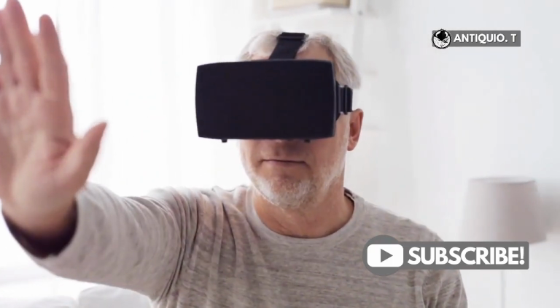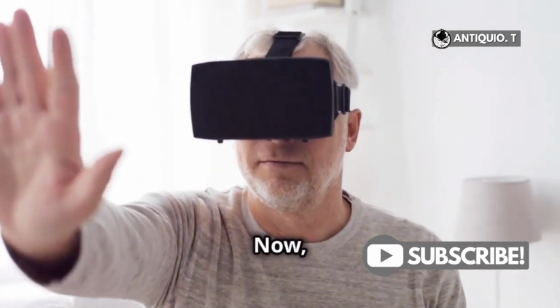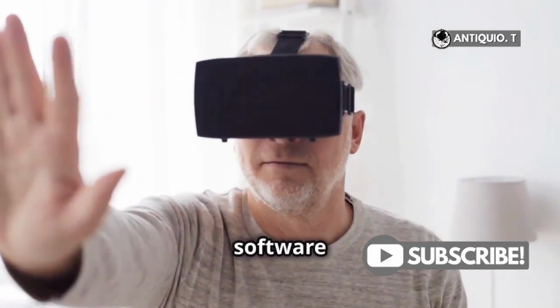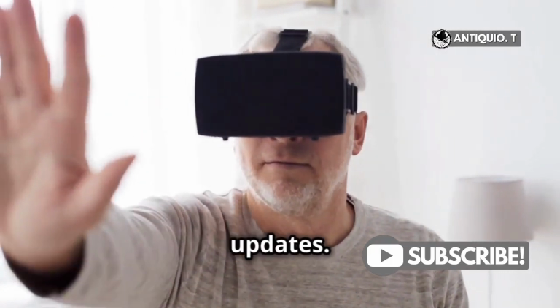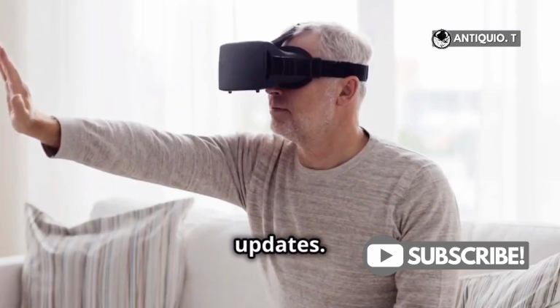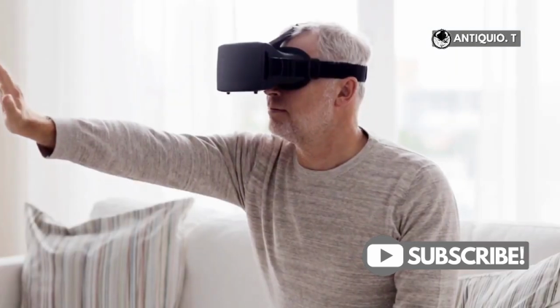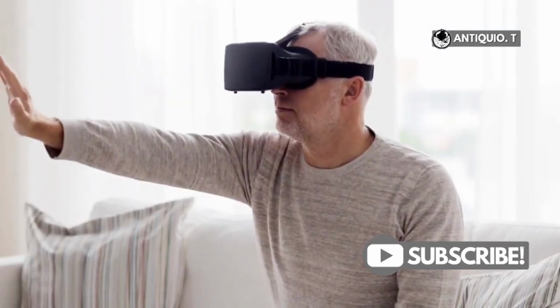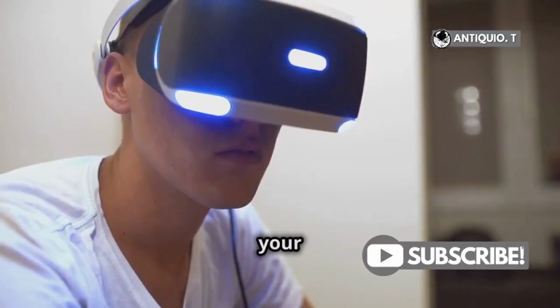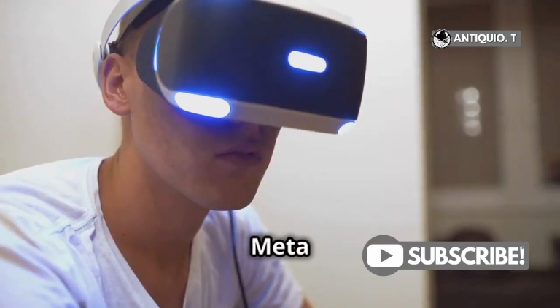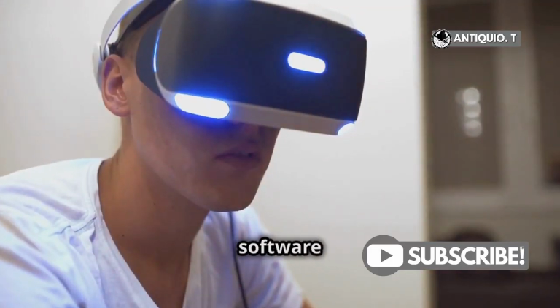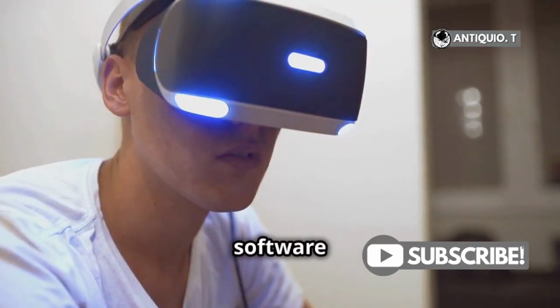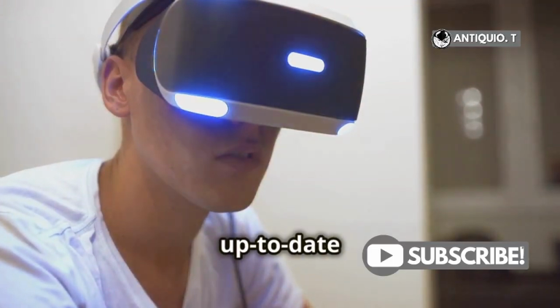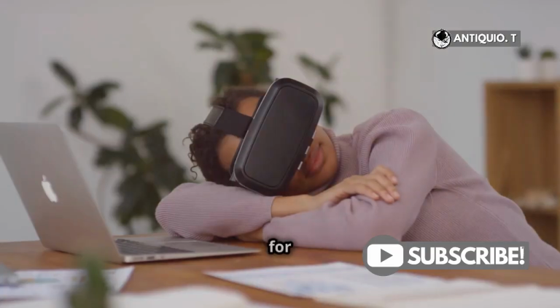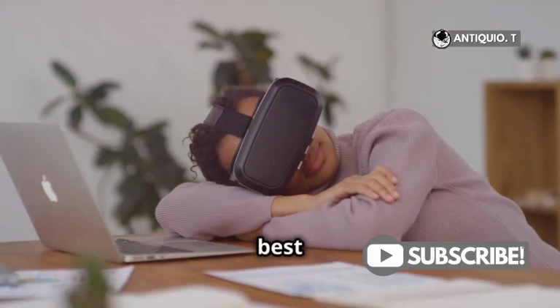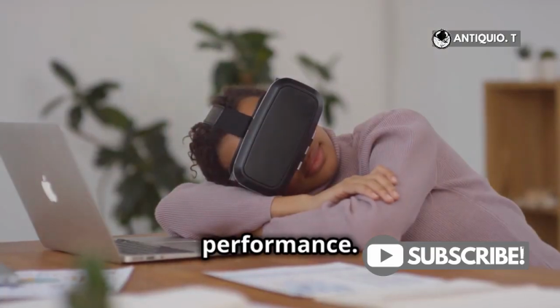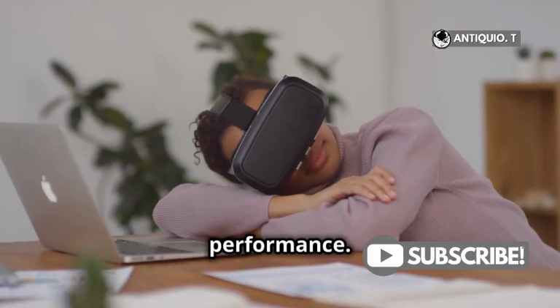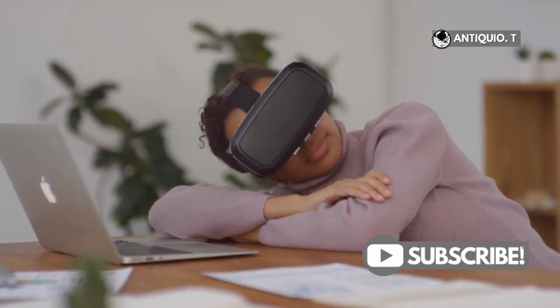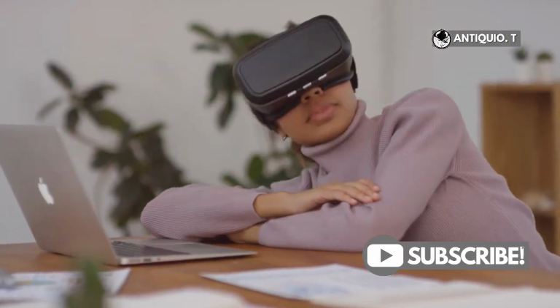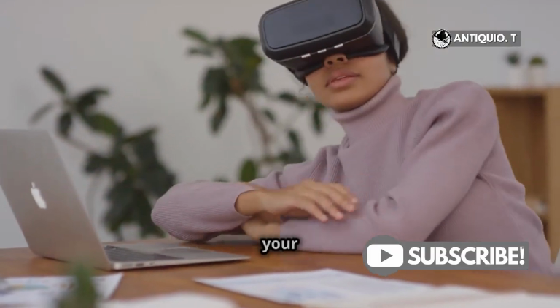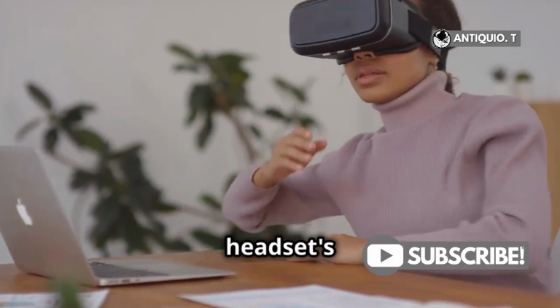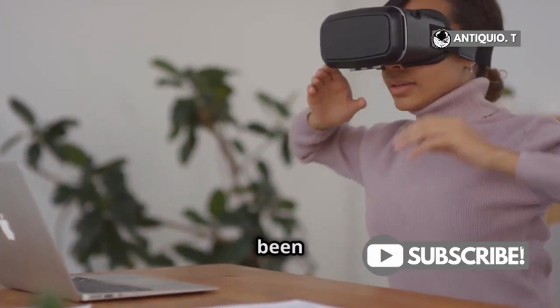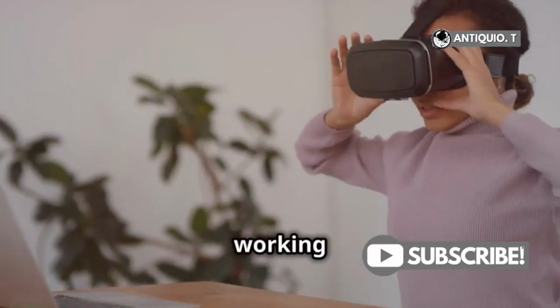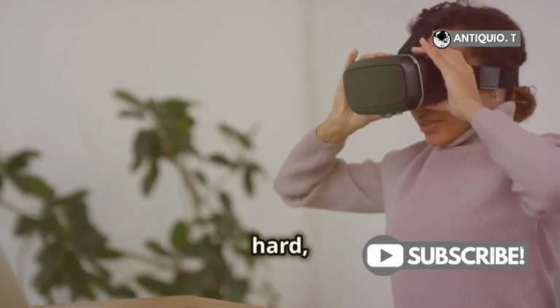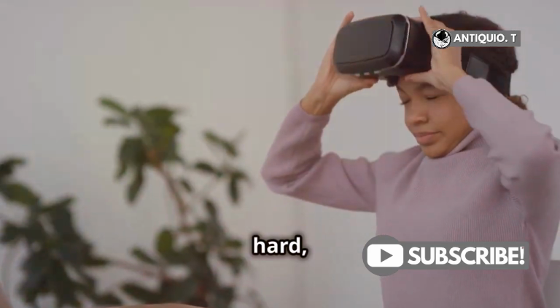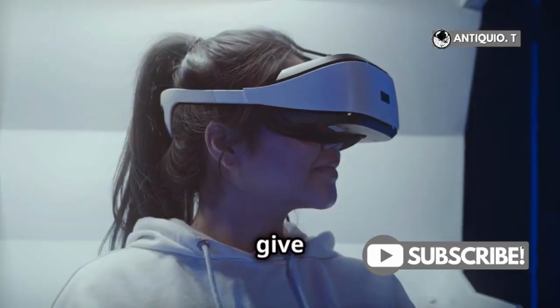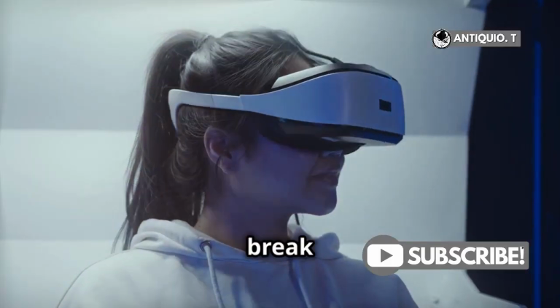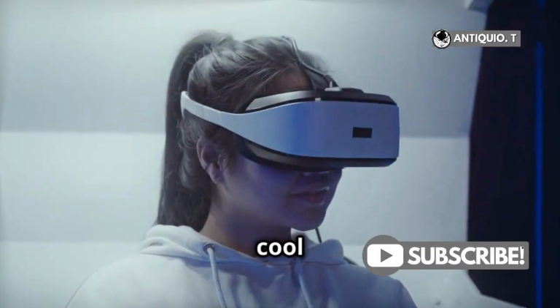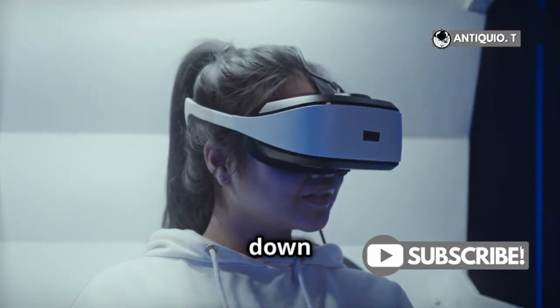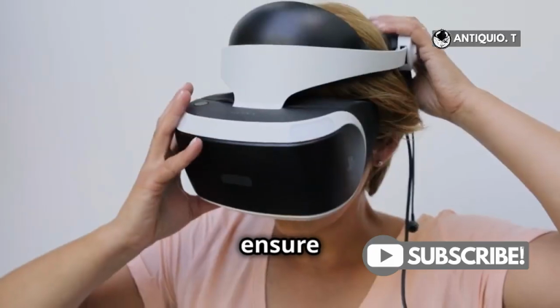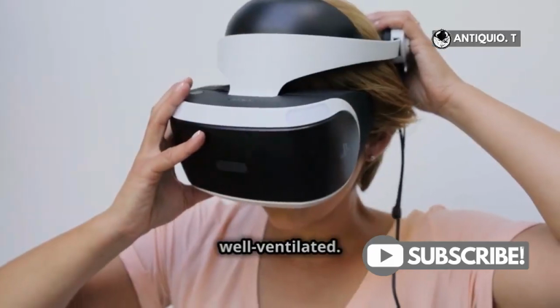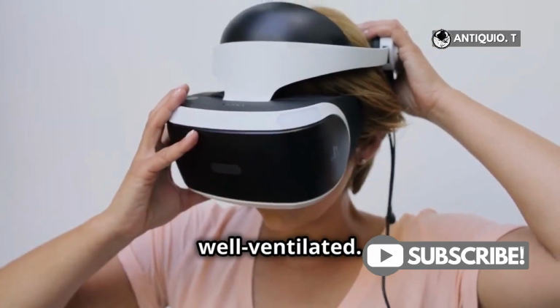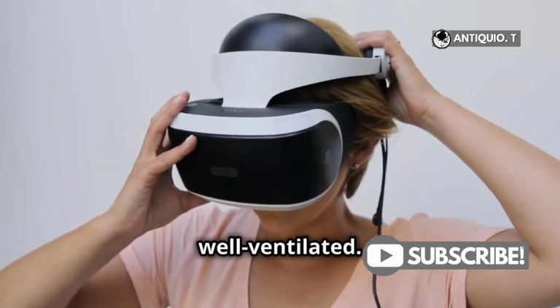Now, software updates — keep your MetaQuest software up to date for the best performance. If your headset's been working hard, give it a break to cool down and ensure it's well ventilated.